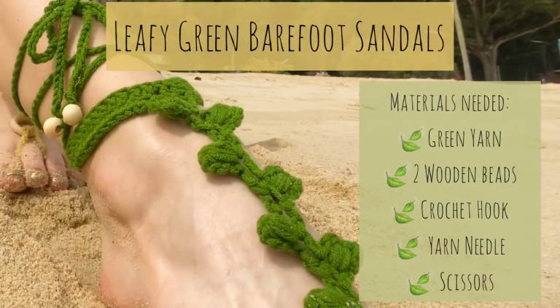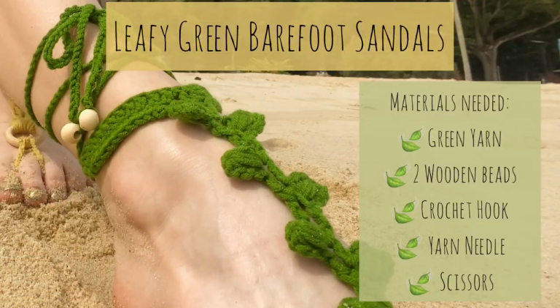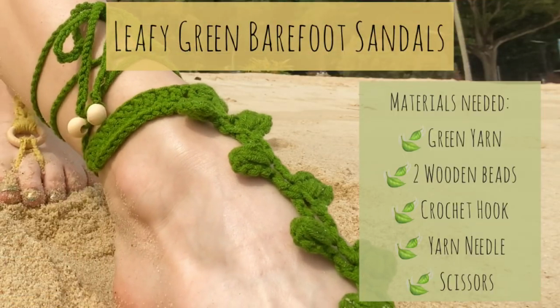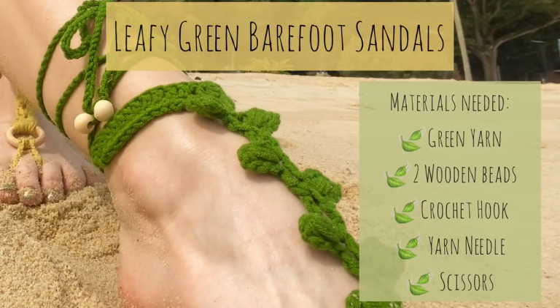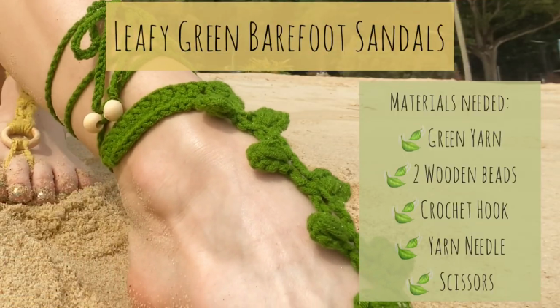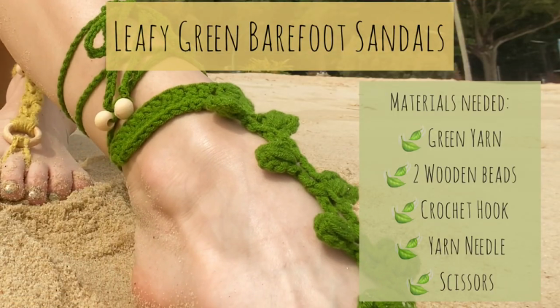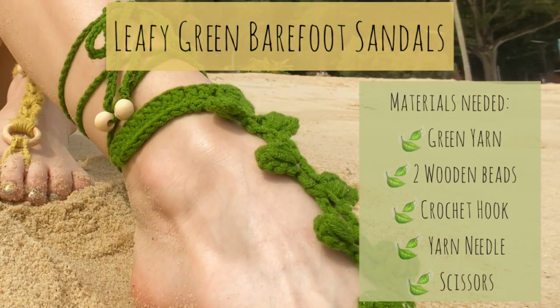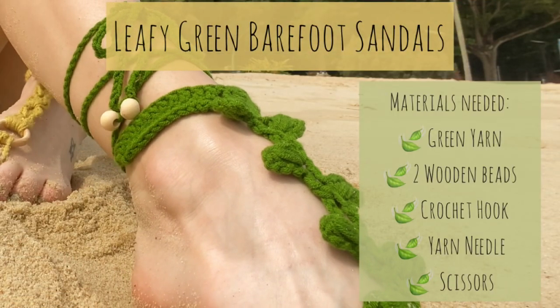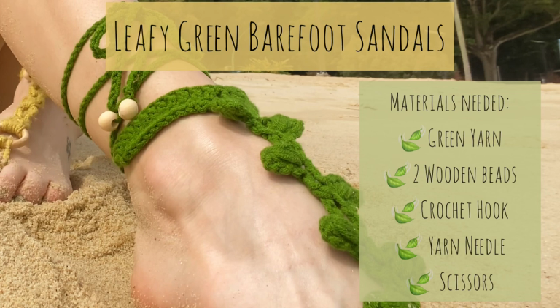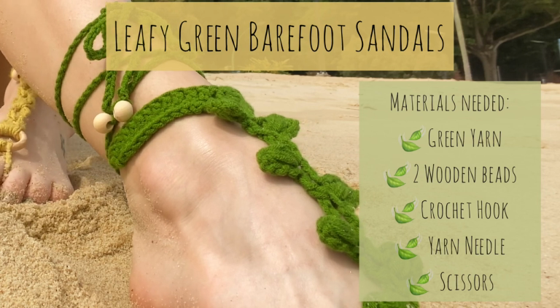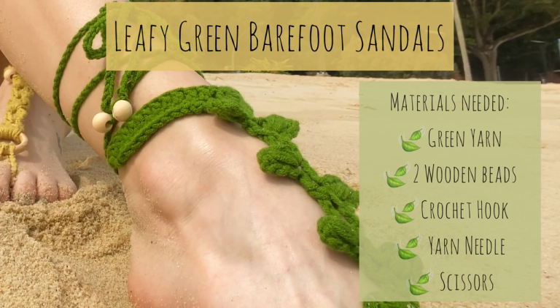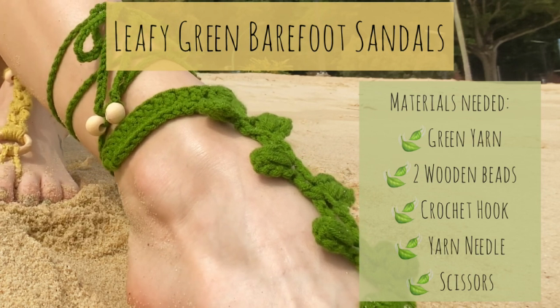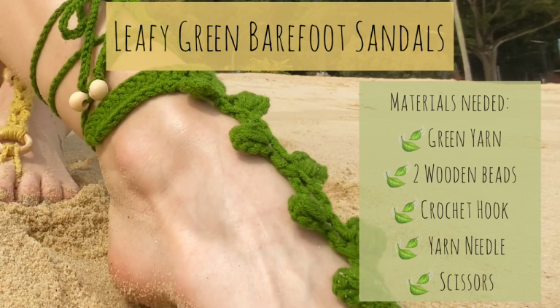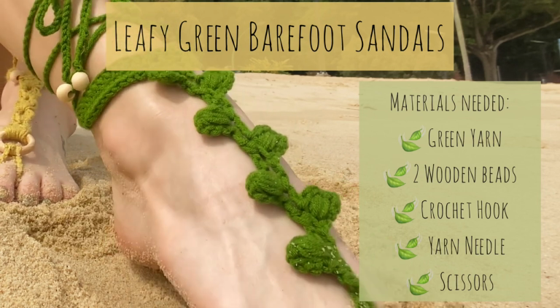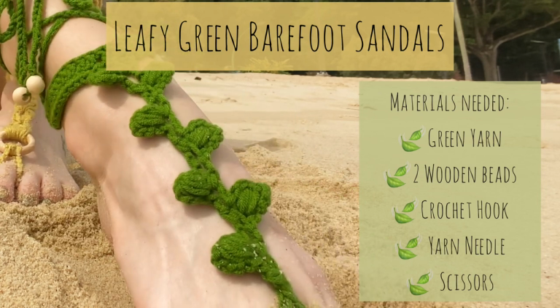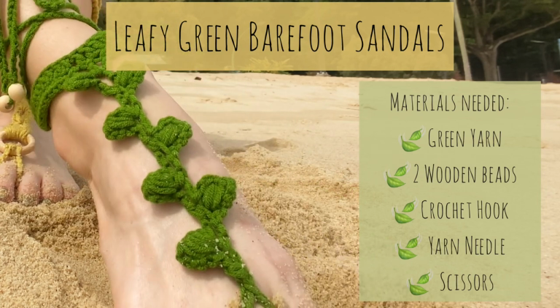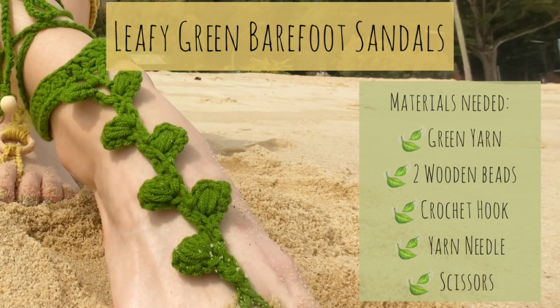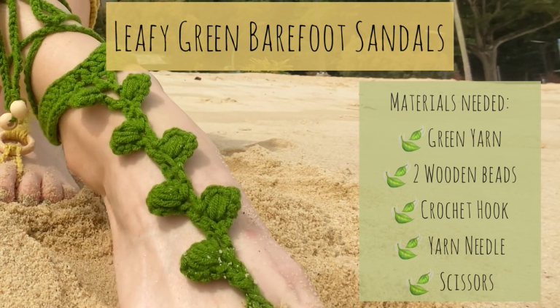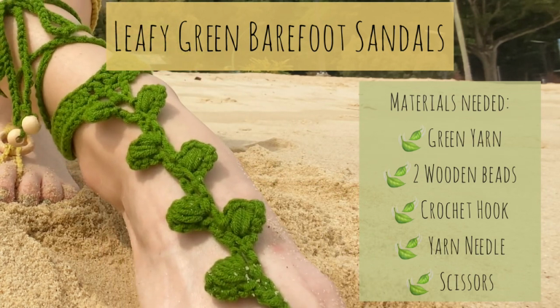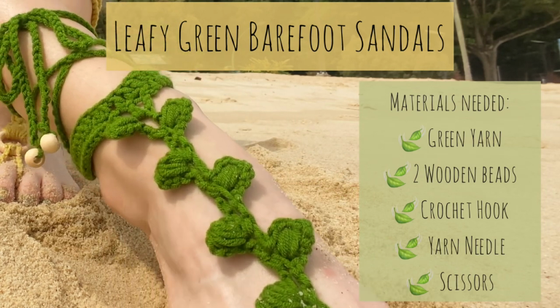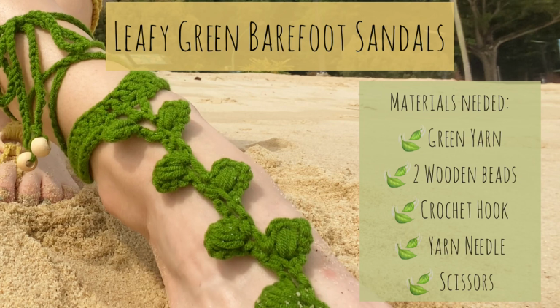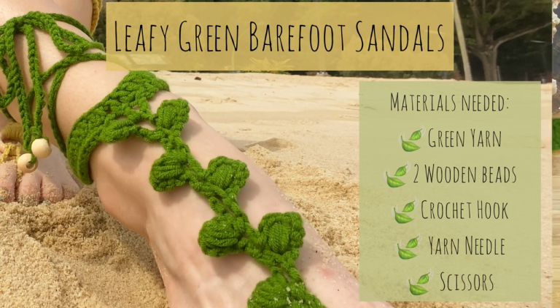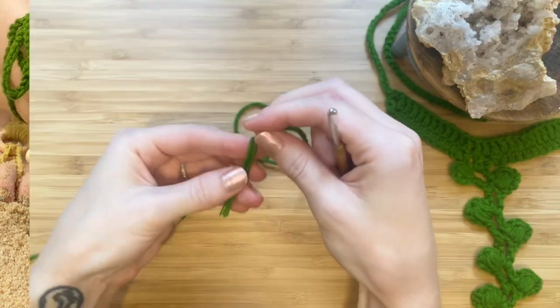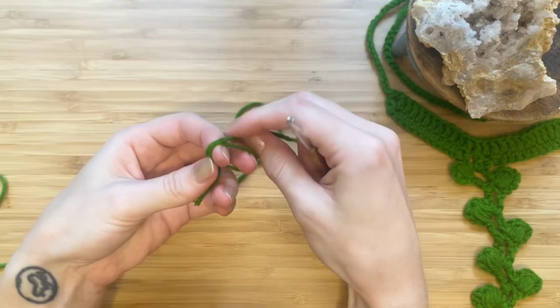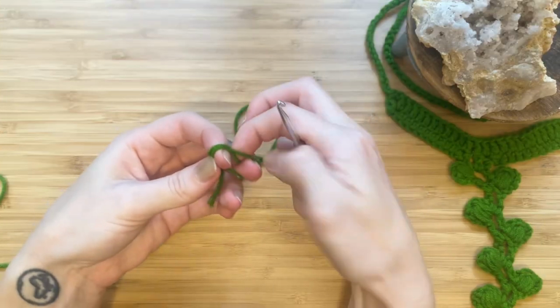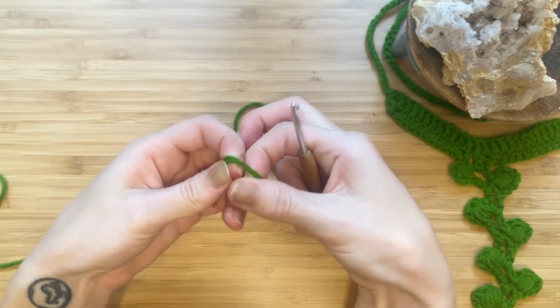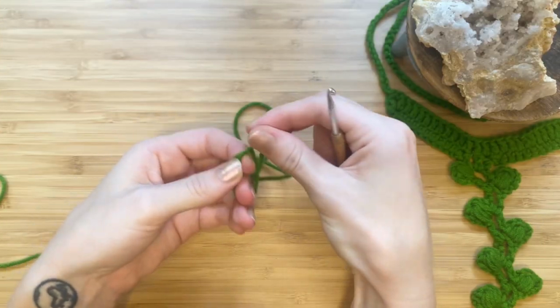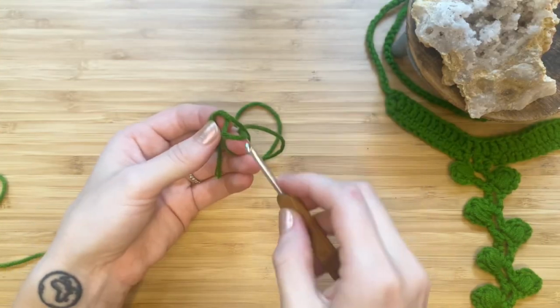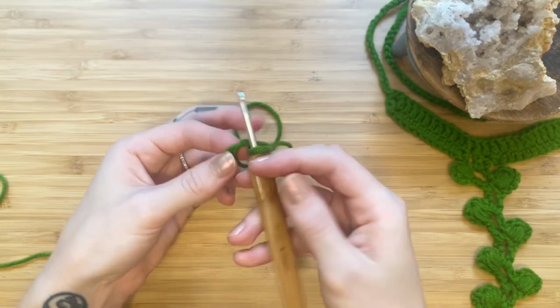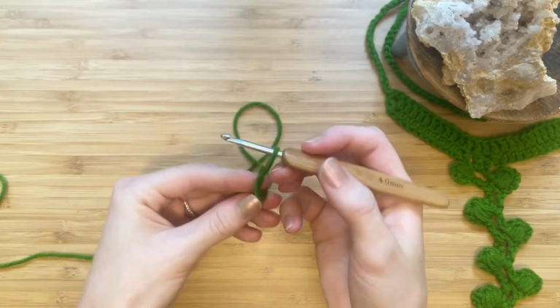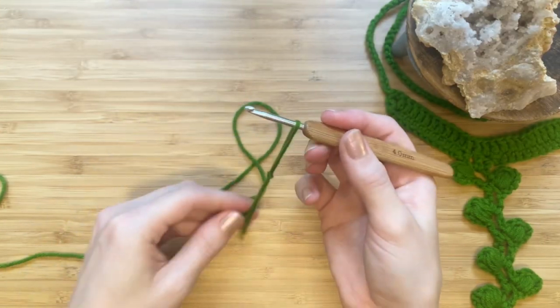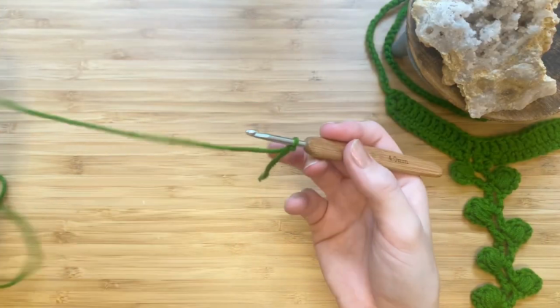The Leafy Green Barefoot Sandals. You'll need yarn, two wooden beads, a crochet hook, a yarn needle, and a pair of scissors. Make a slip knot and chain four.